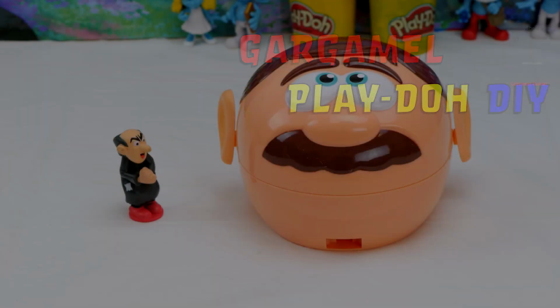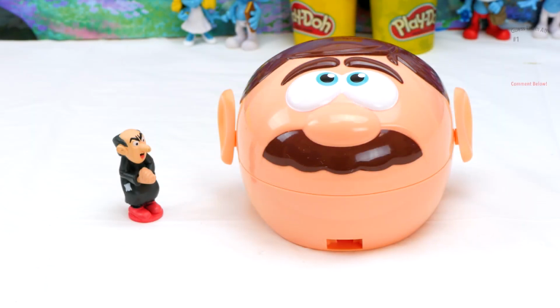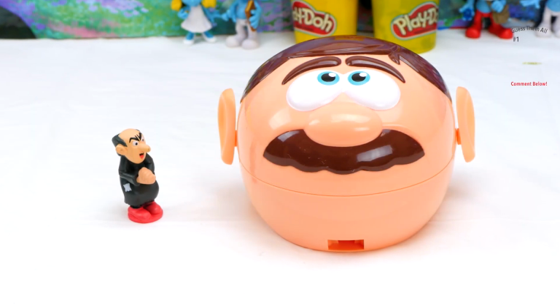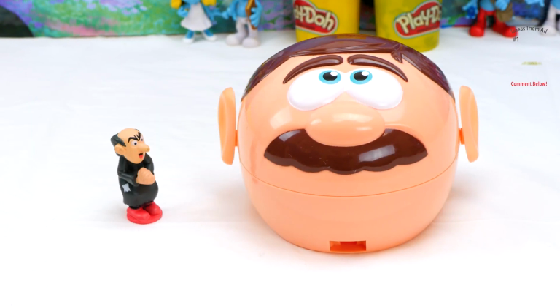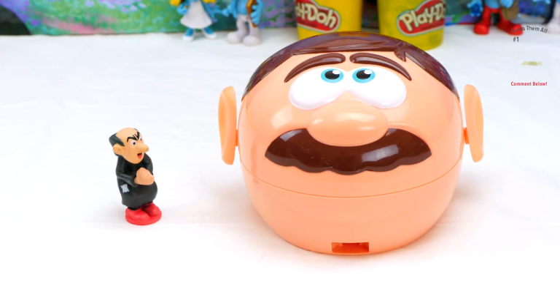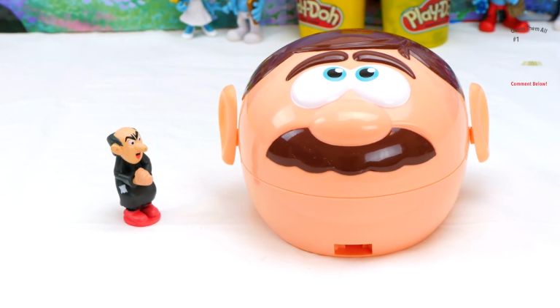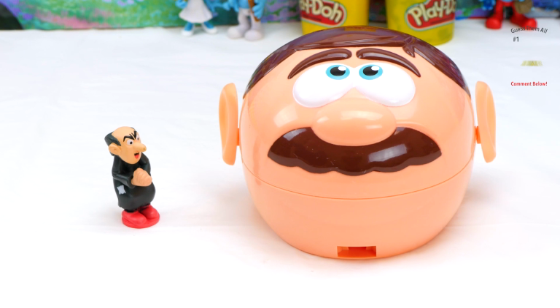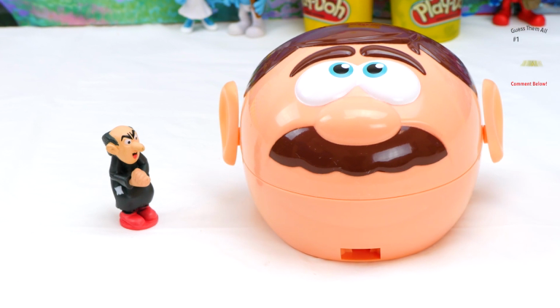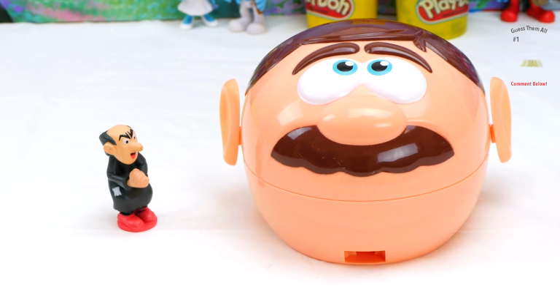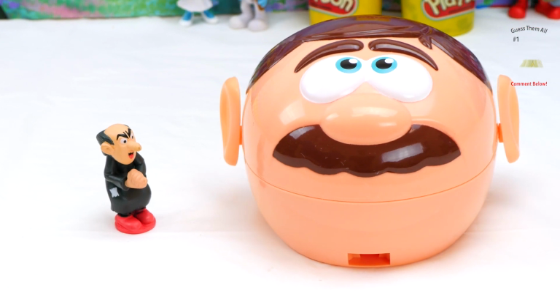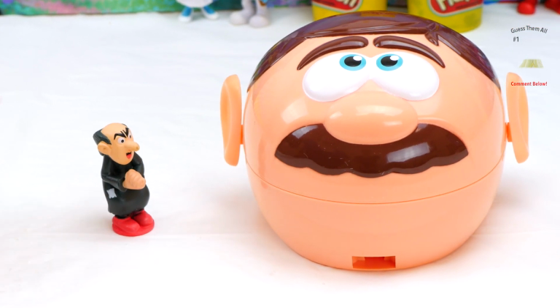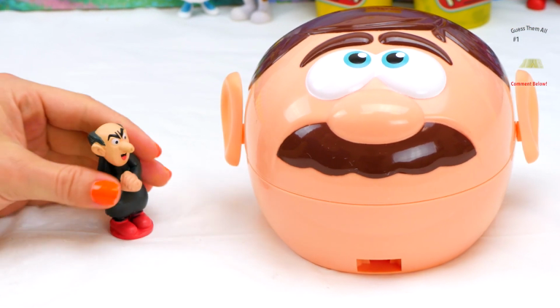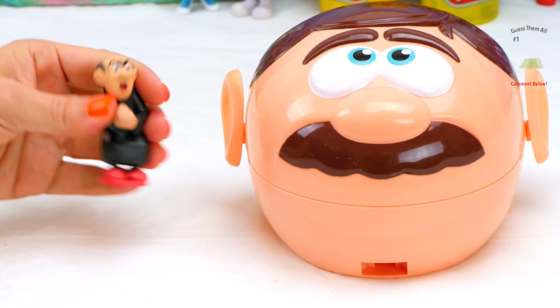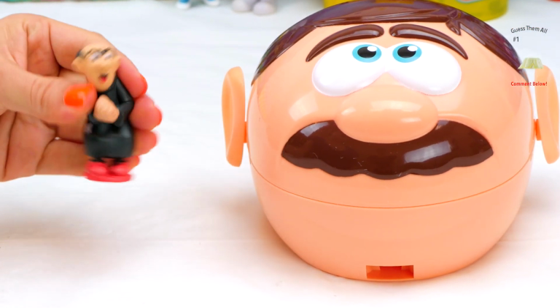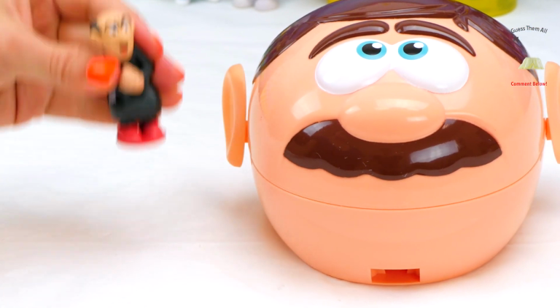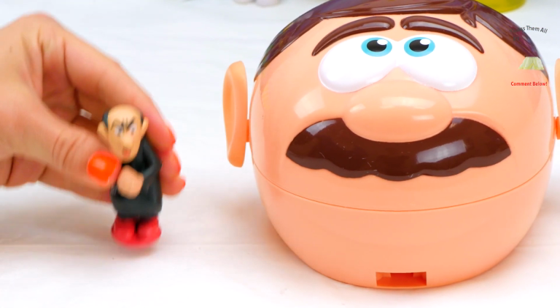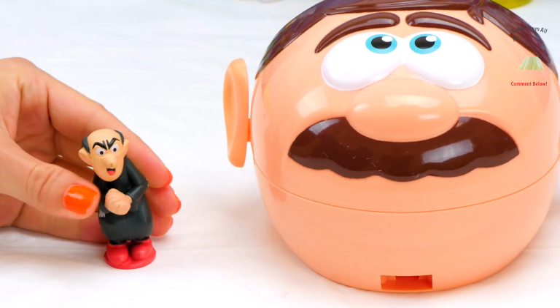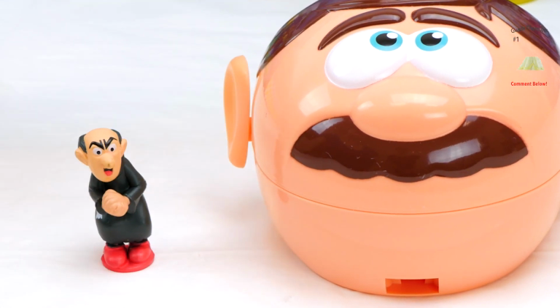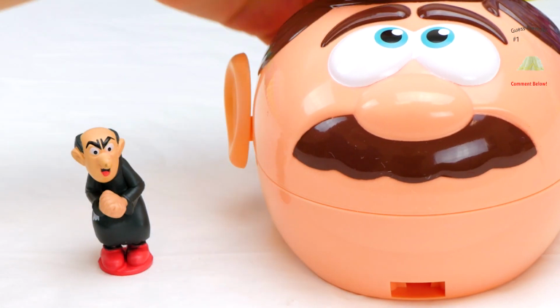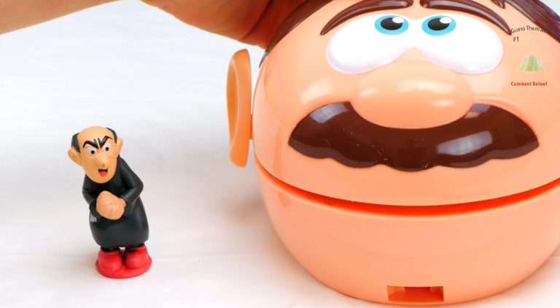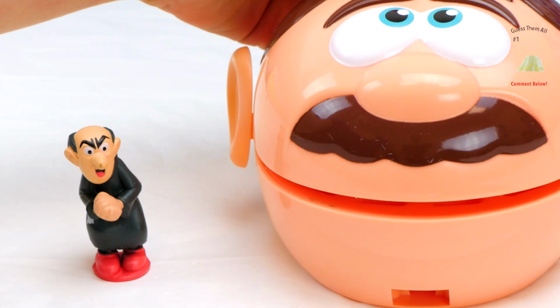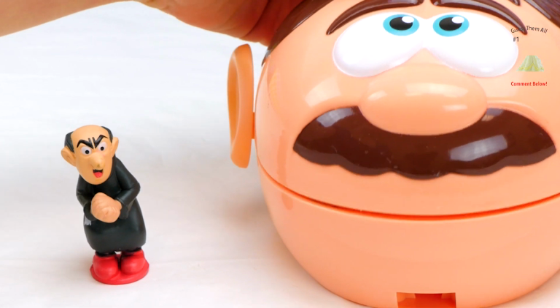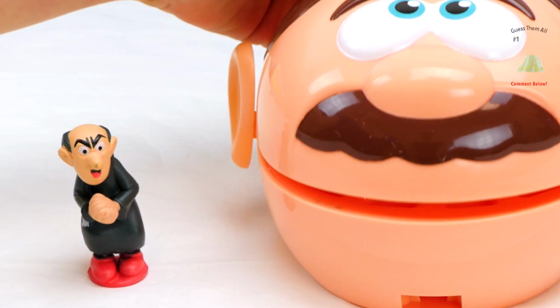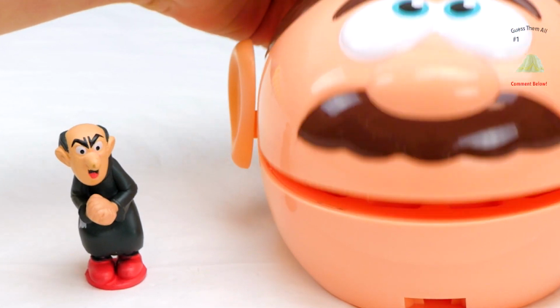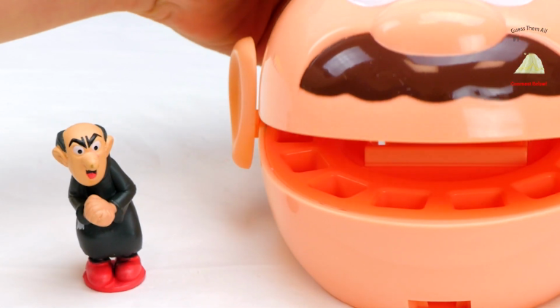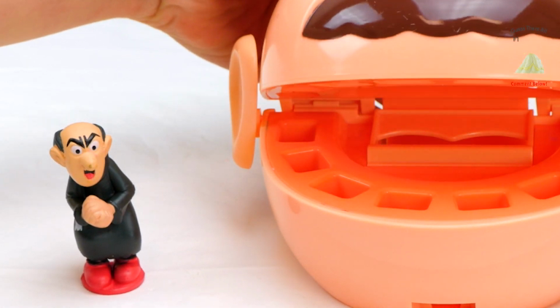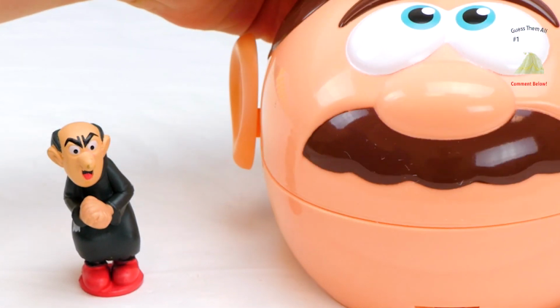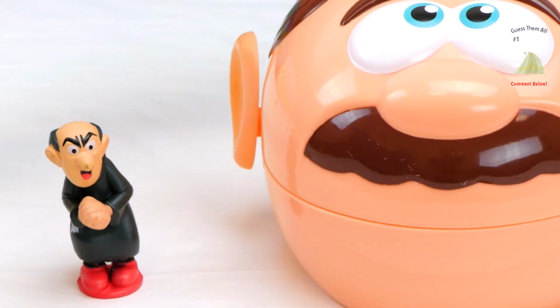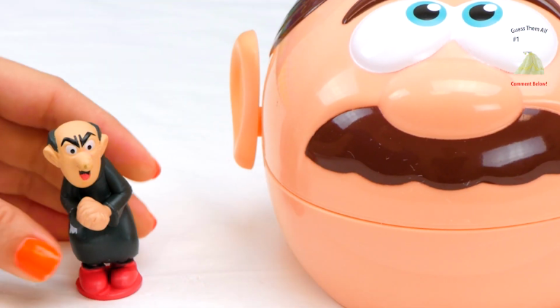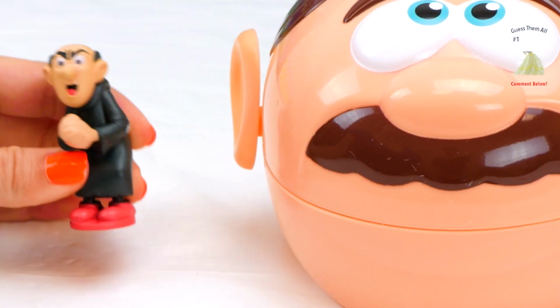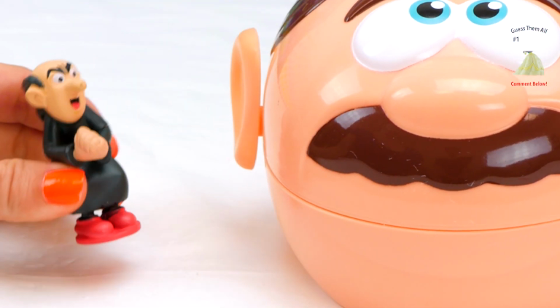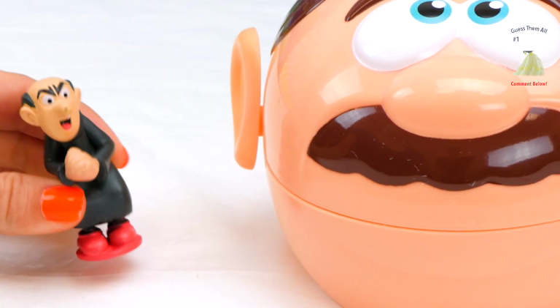Hi boys and girls! Today we're going to learn how to make Gargamel from the Dr. Drill and Phil Play-Doh head! This should be fun! Let's get started!